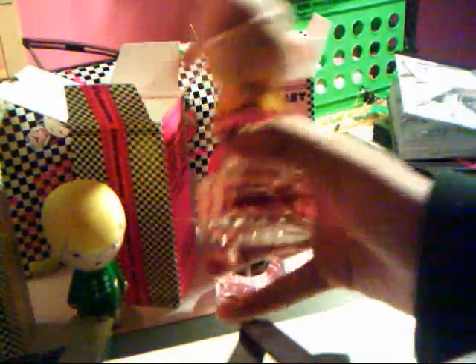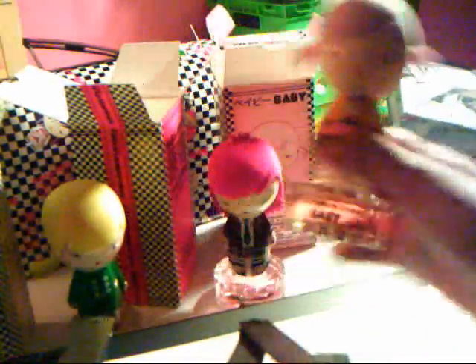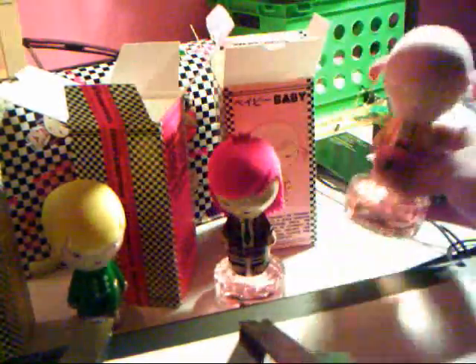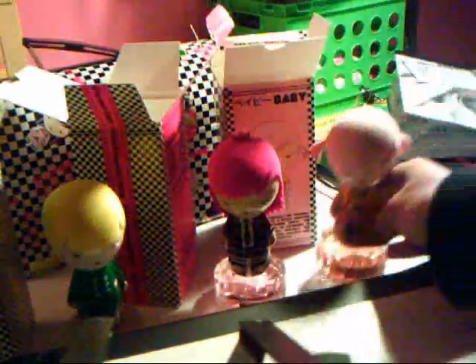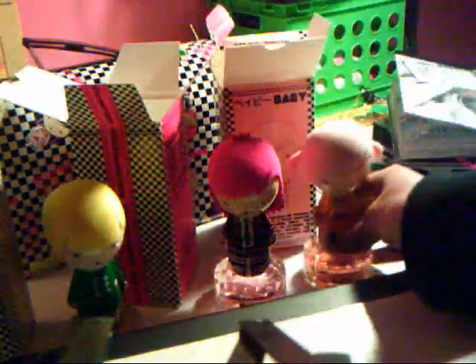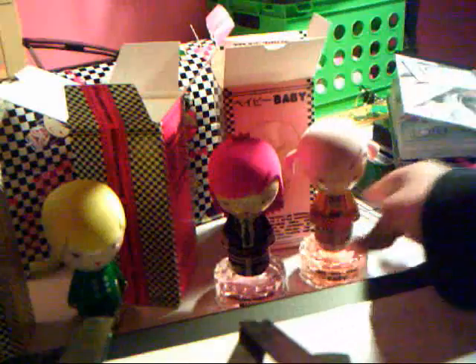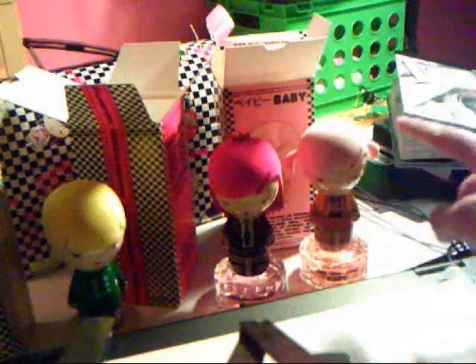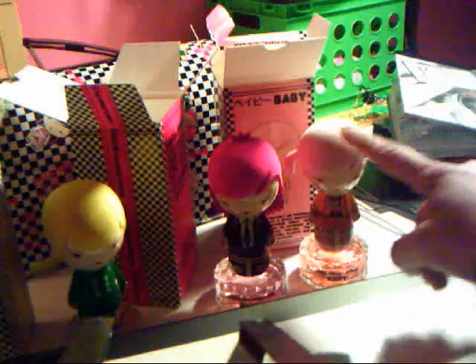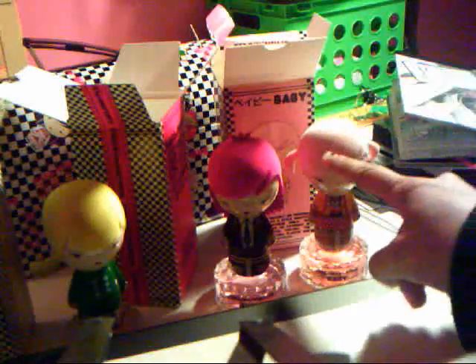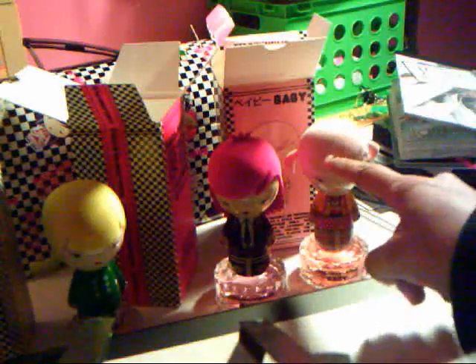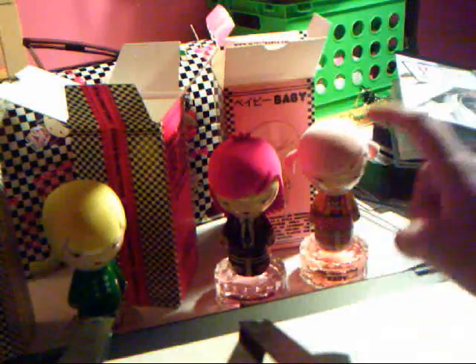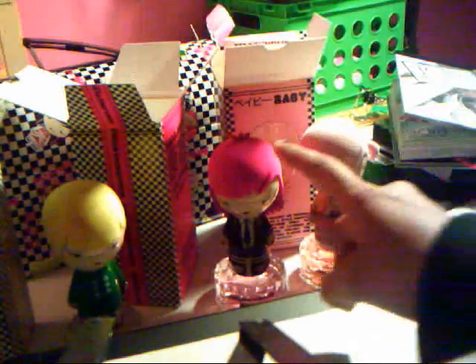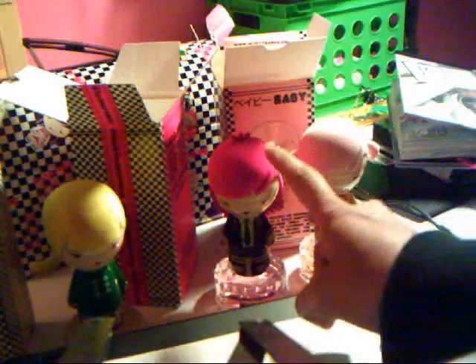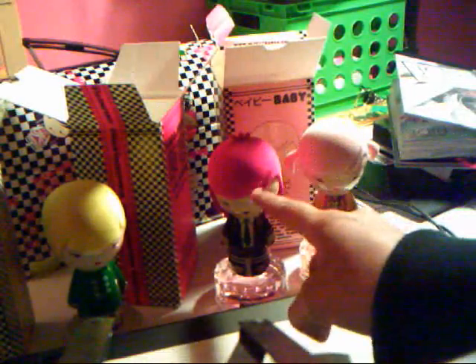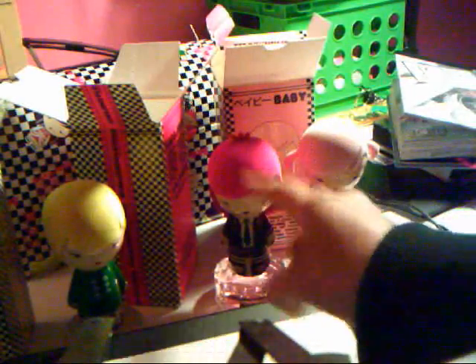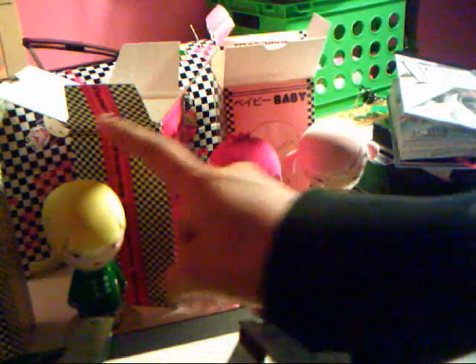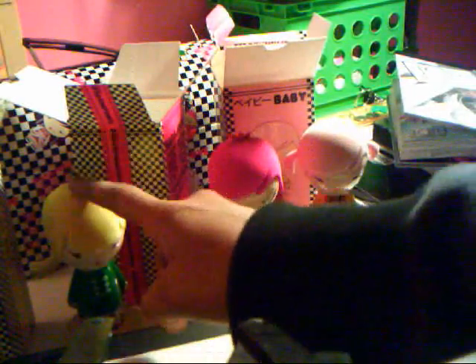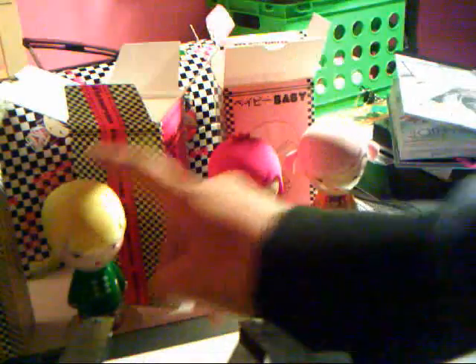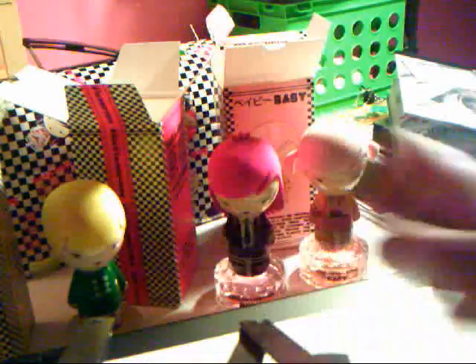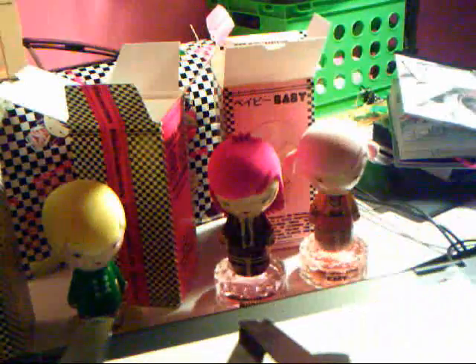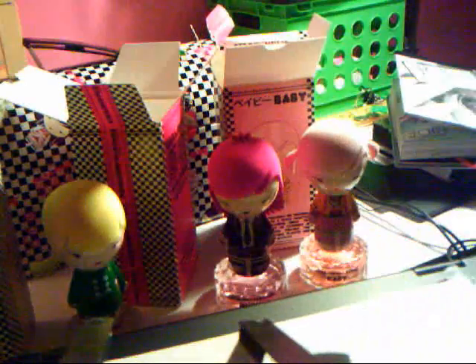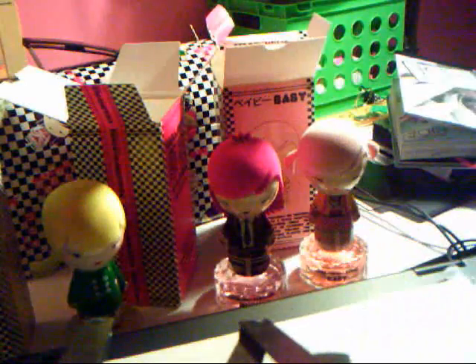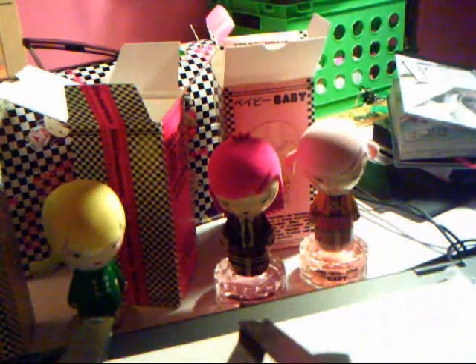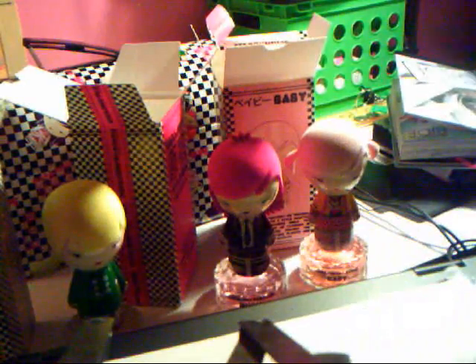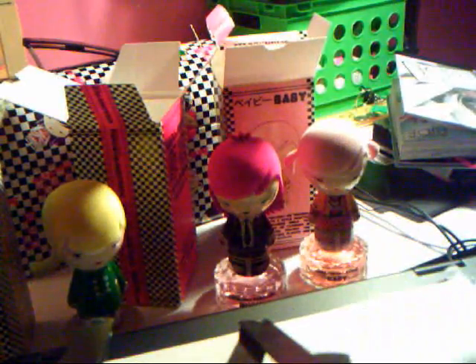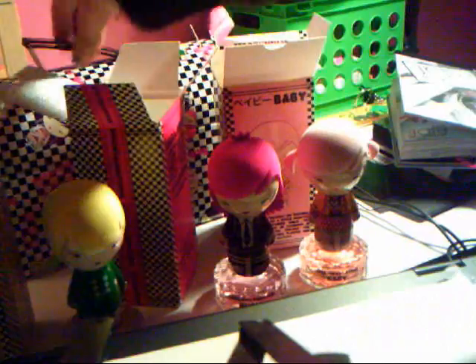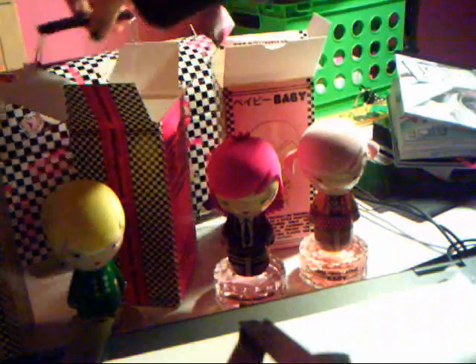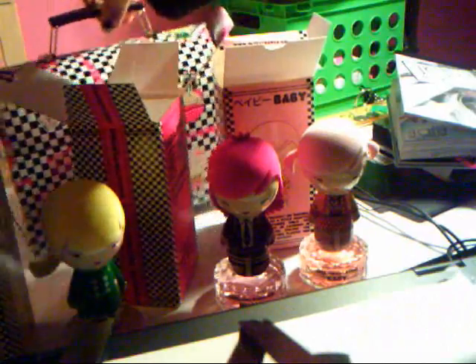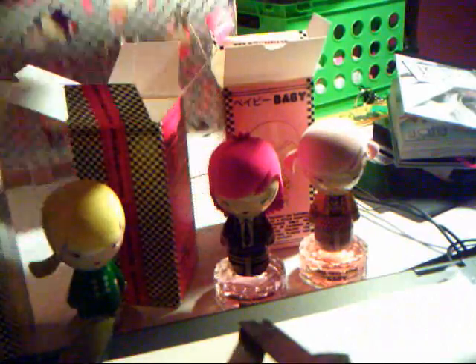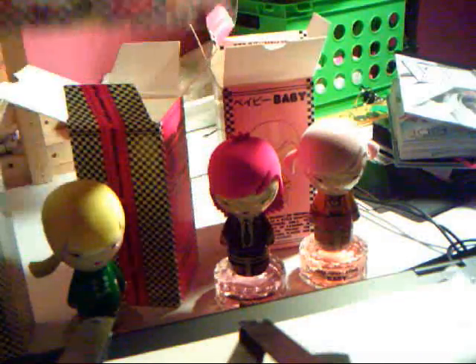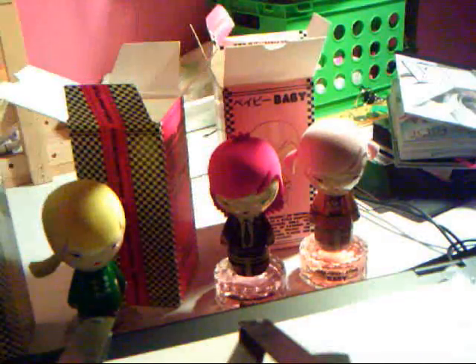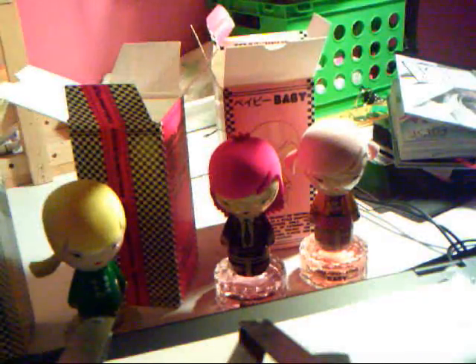So, this is Baby, this is Music, and this is G. And I also got a lunchbox like this.